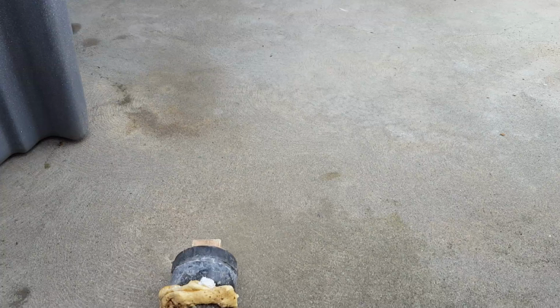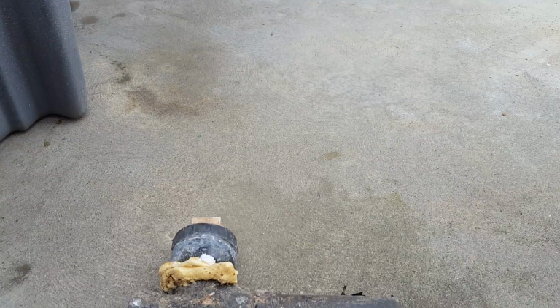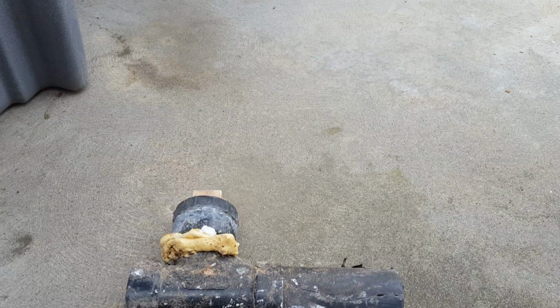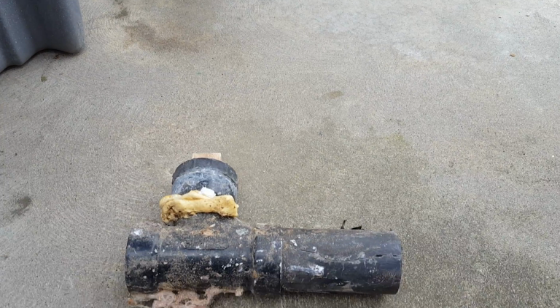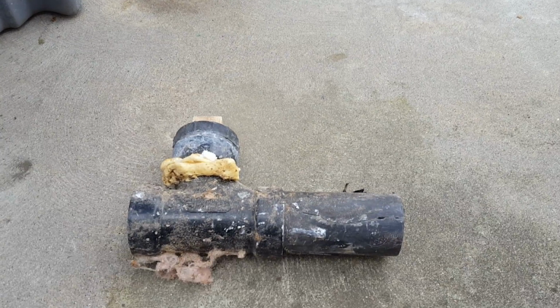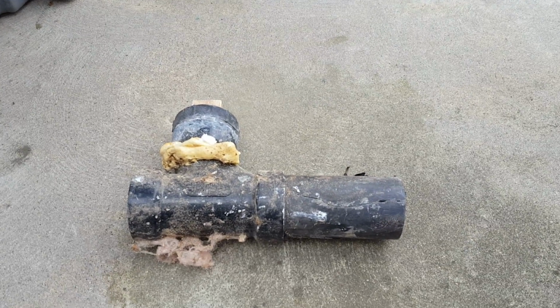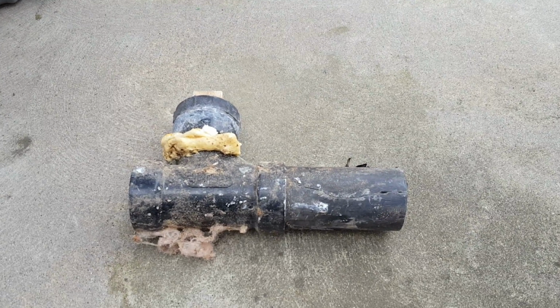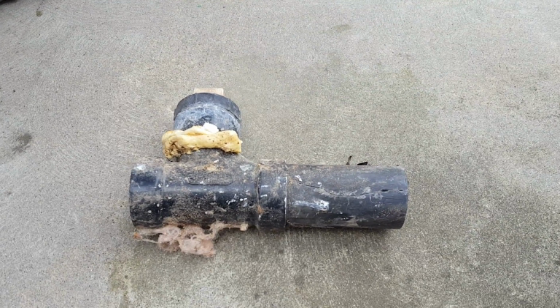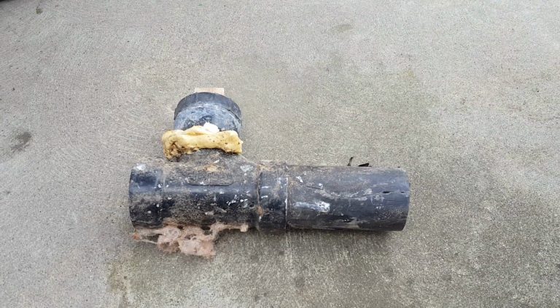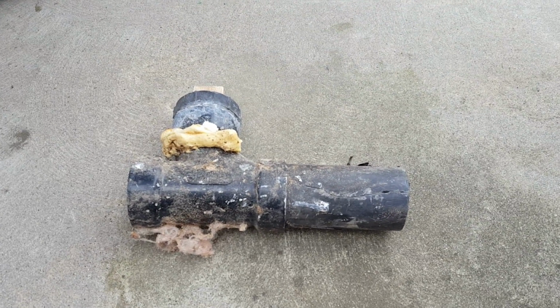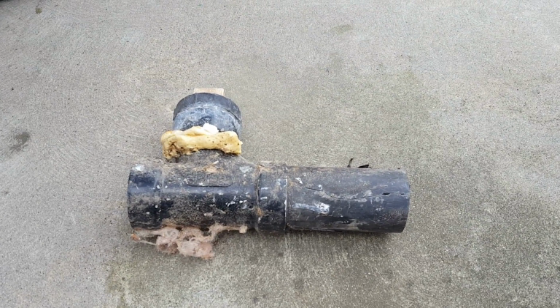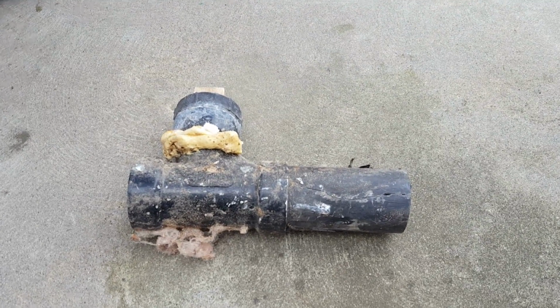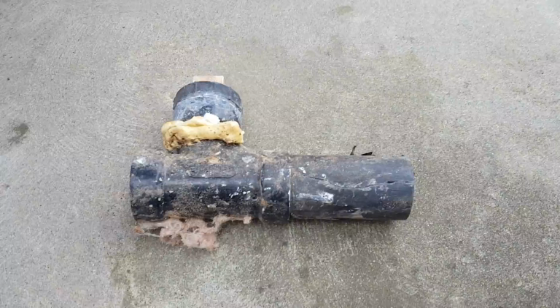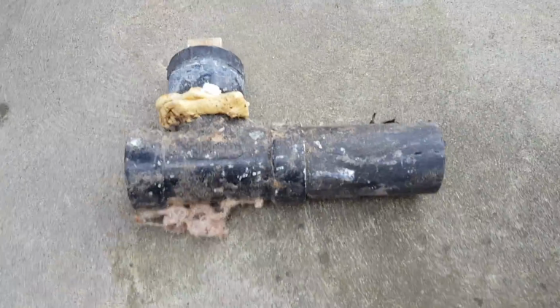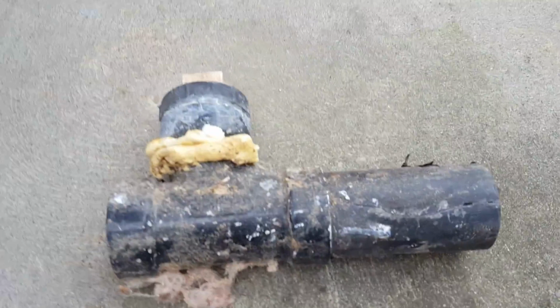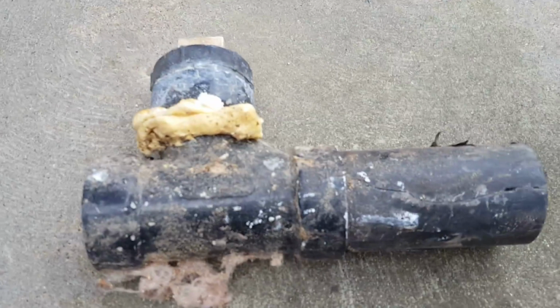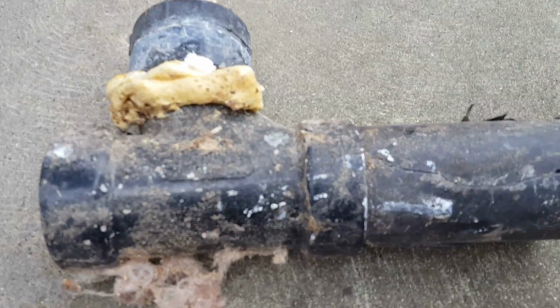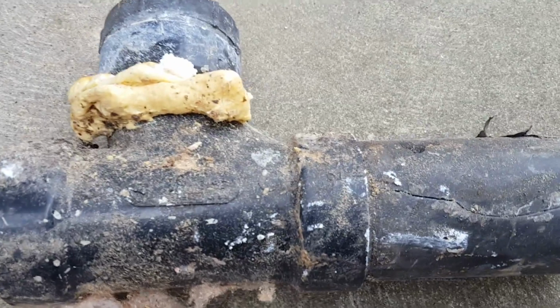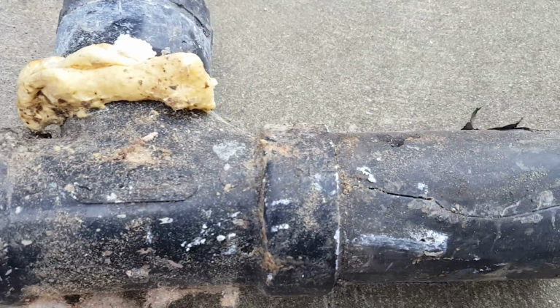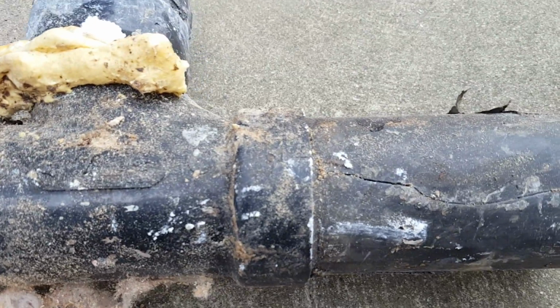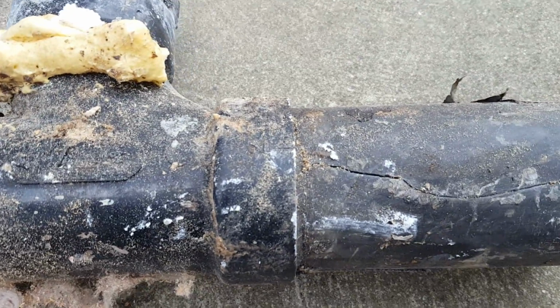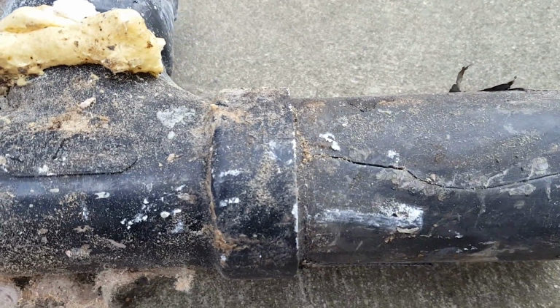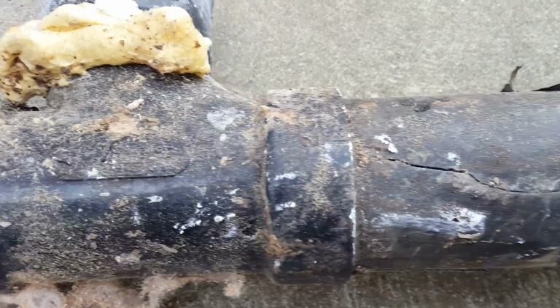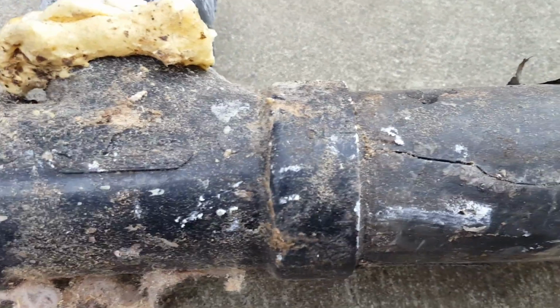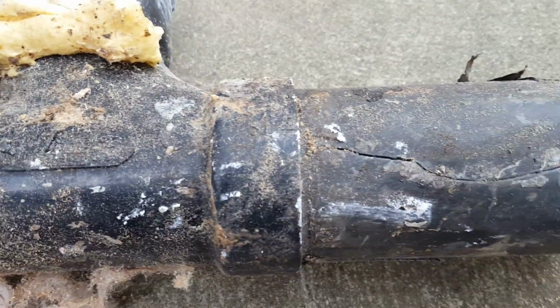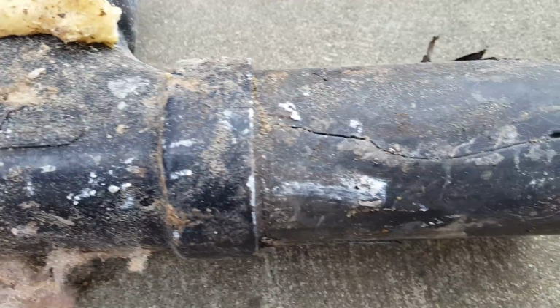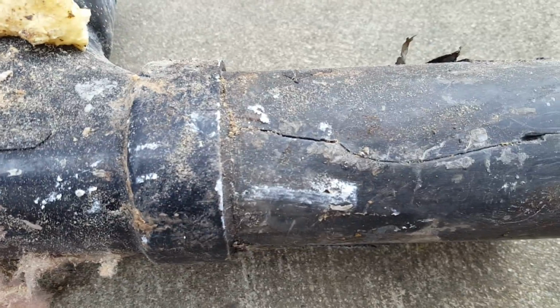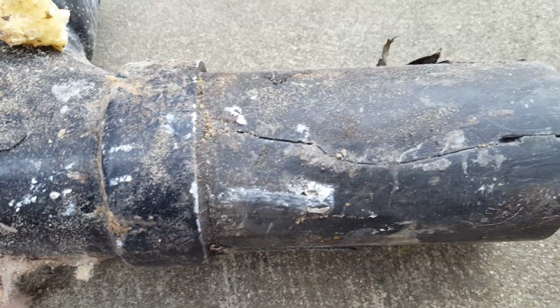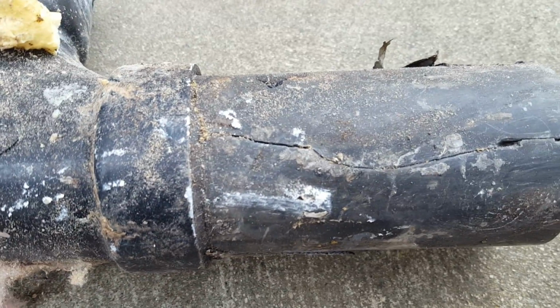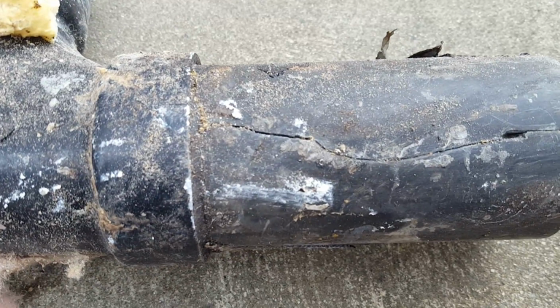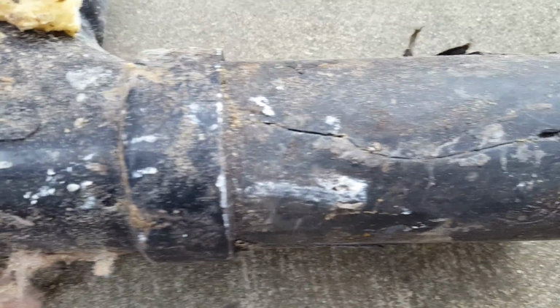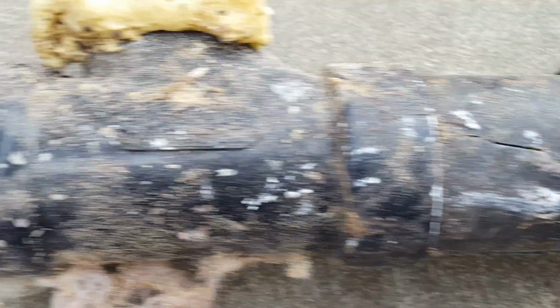We're here in Clovis, California and we inspected the pipe below the sink and found that it has been cracked. It looks like either stress or damage at some point — not sure how that happened.